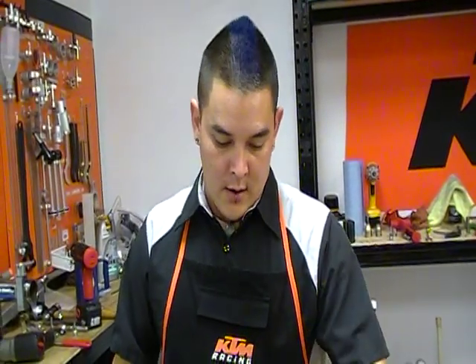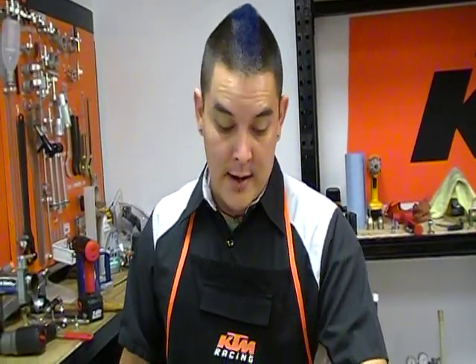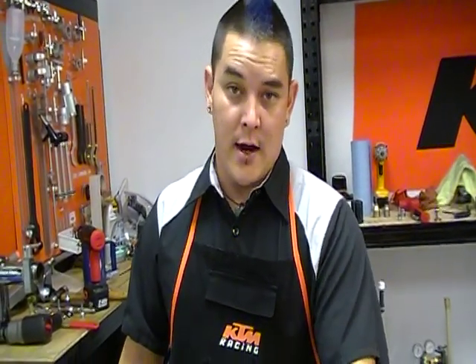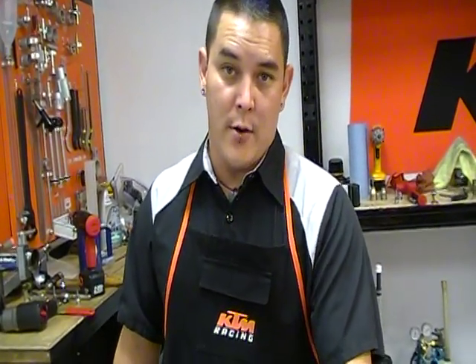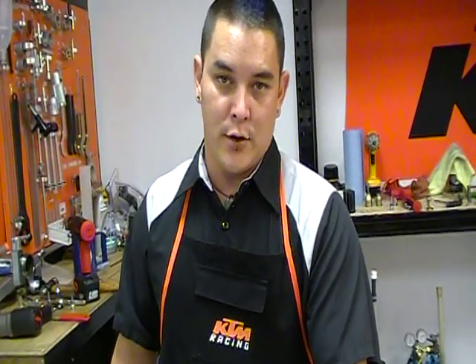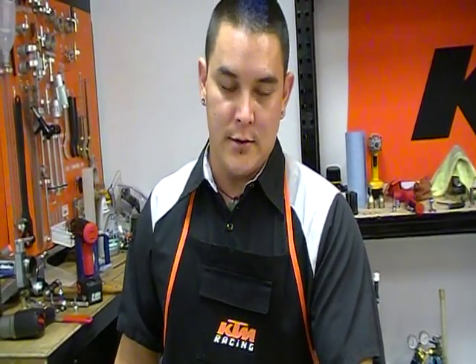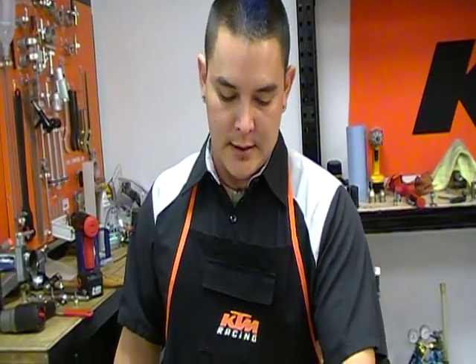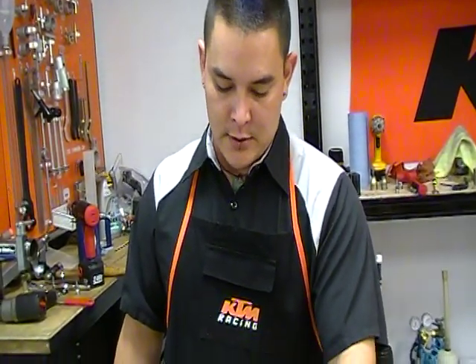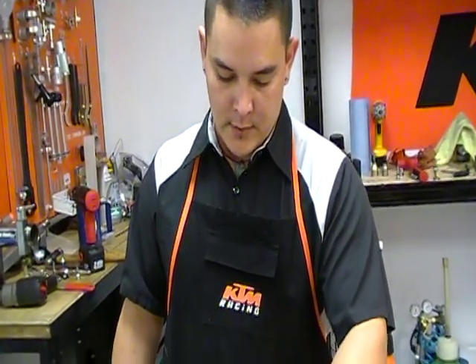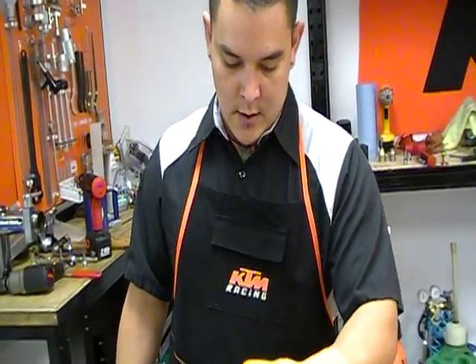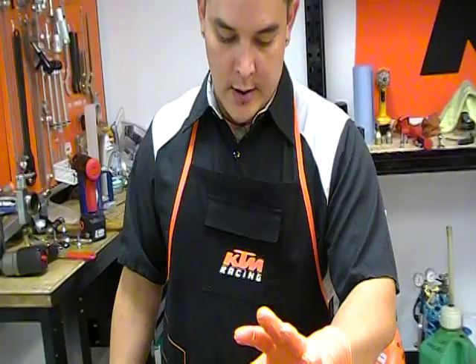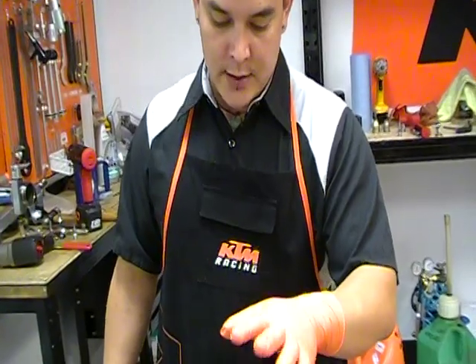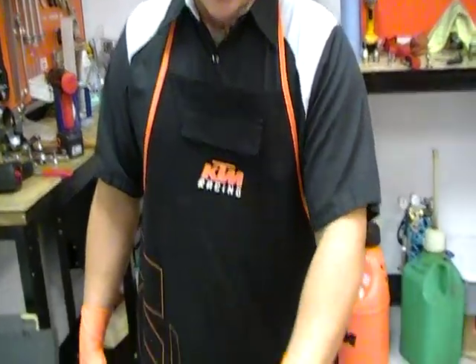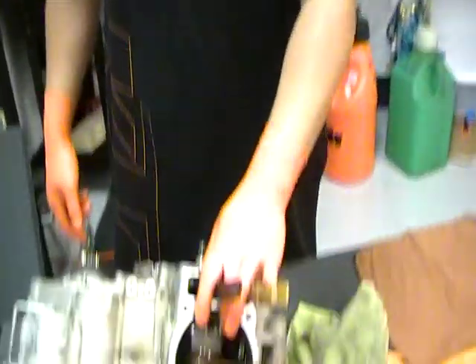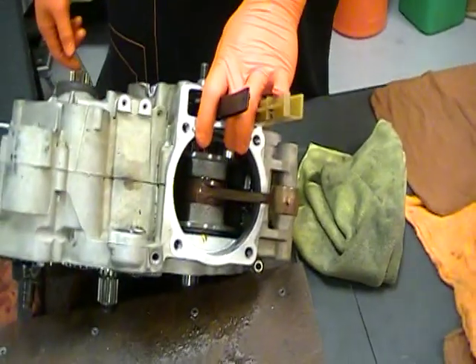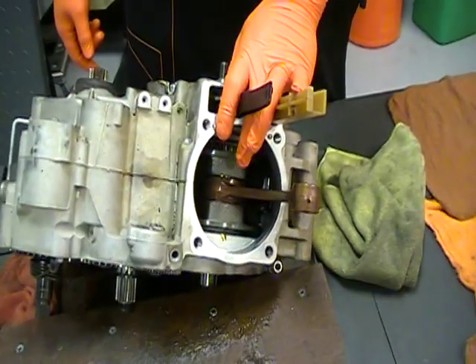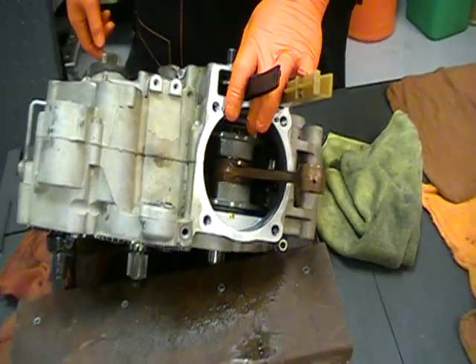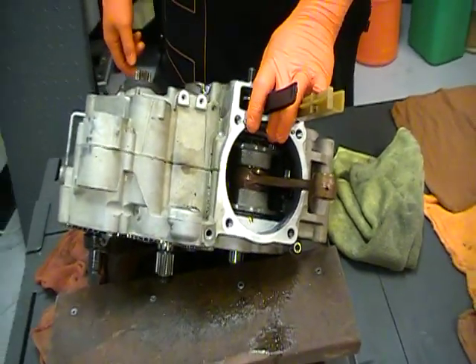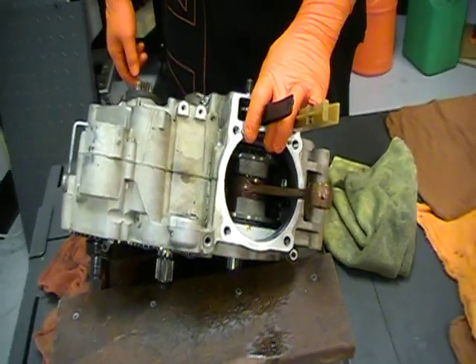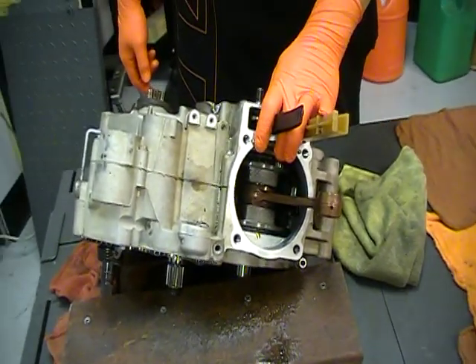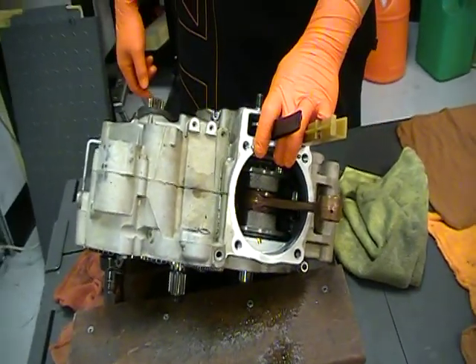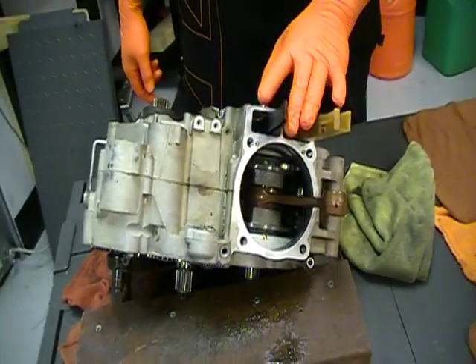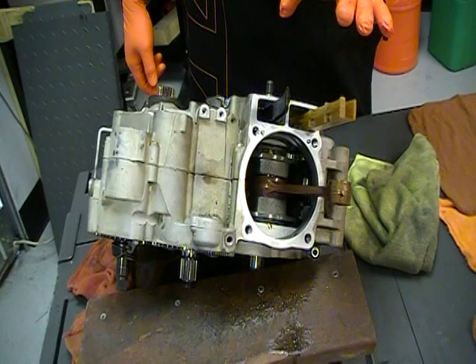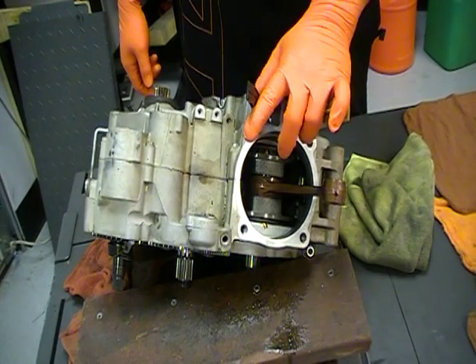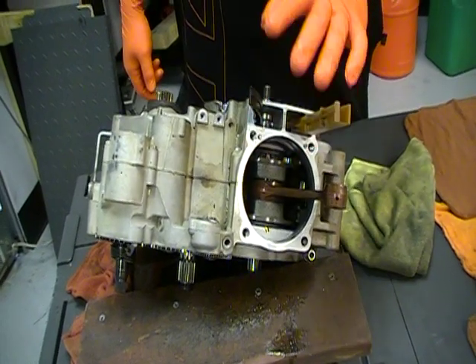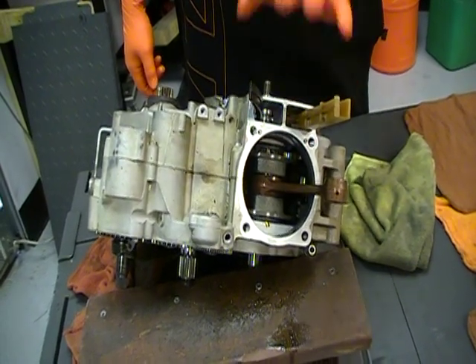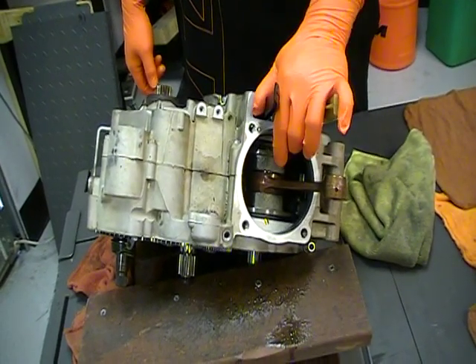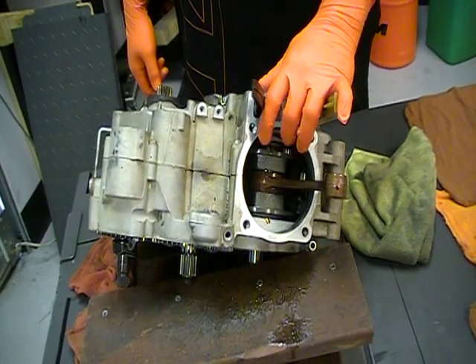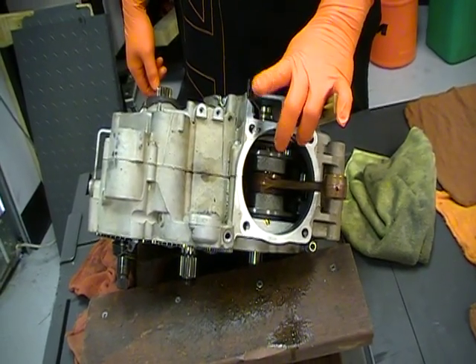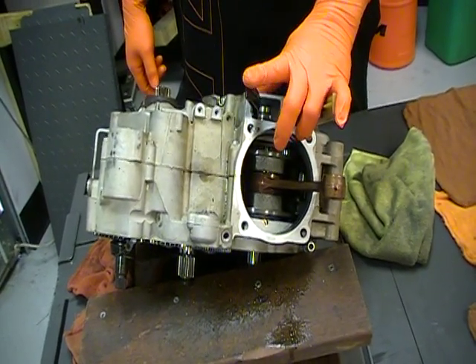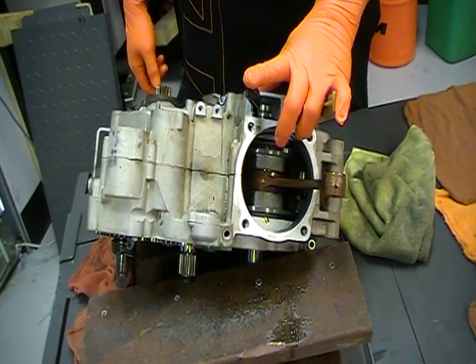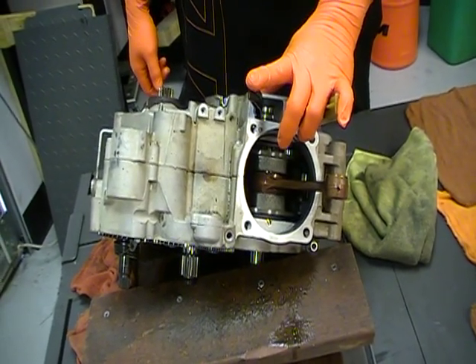This is Sonic from GoAZ Motorcycles in Scottsdale, Arizona. We're on stage four of taking apart a KTM RFS engine. In this step, we're going to split the cases and pull the transmission and crankshaft out.